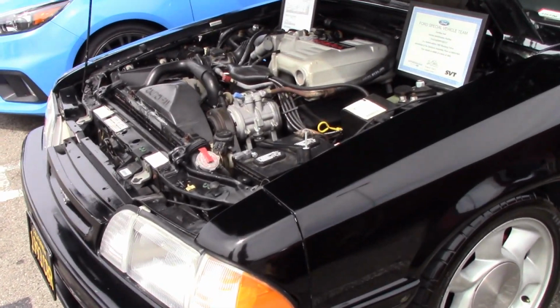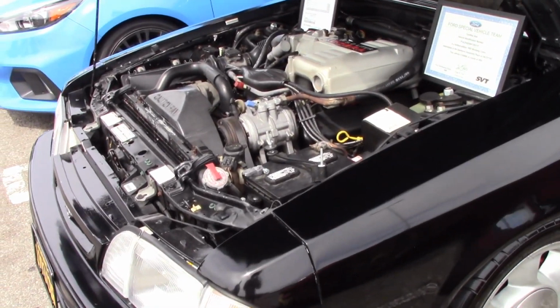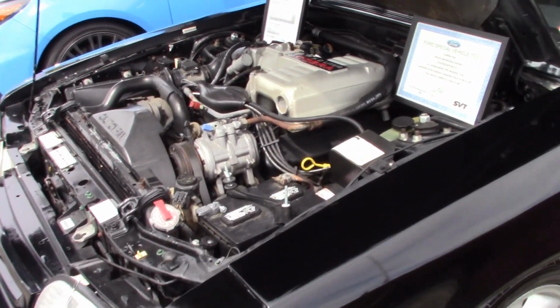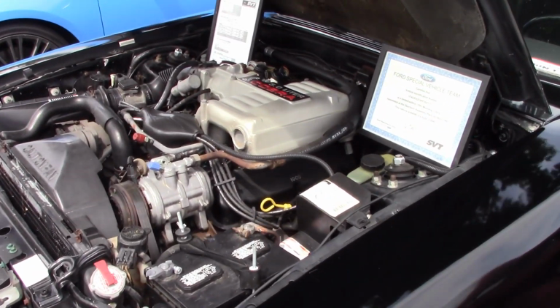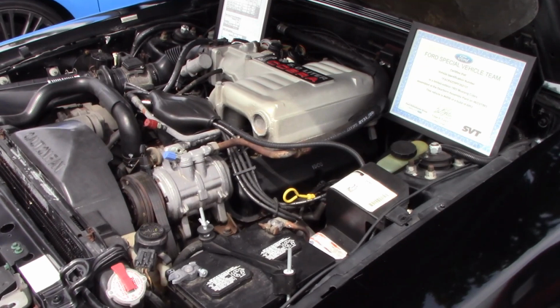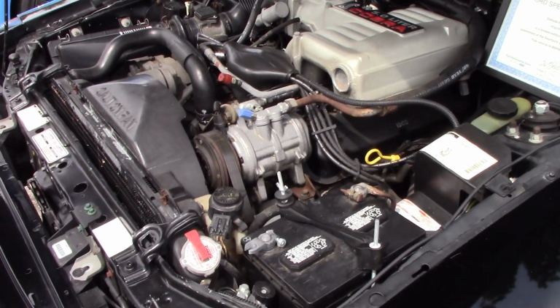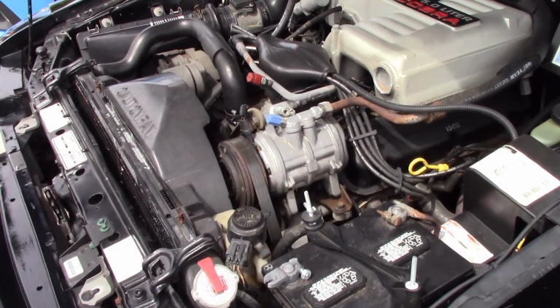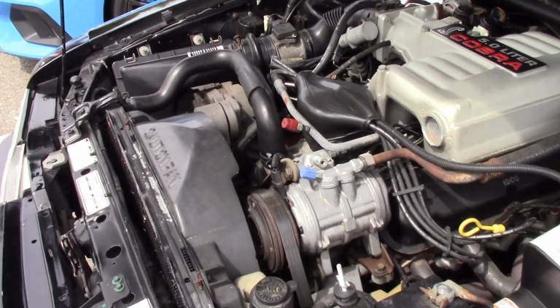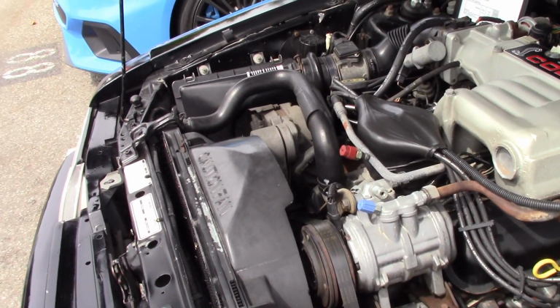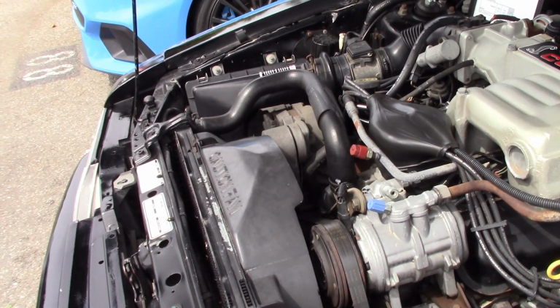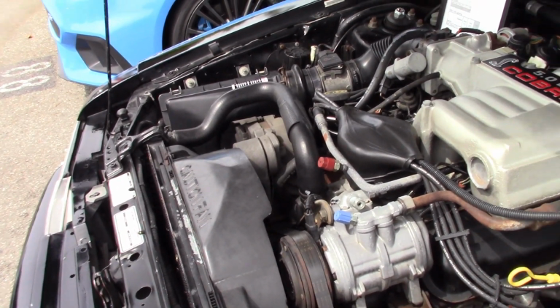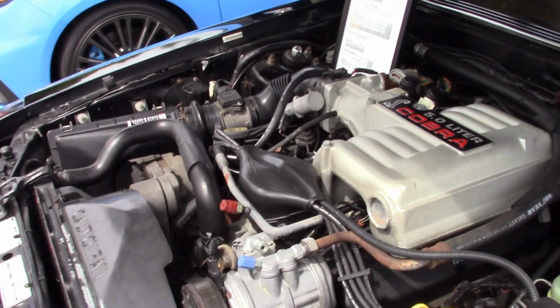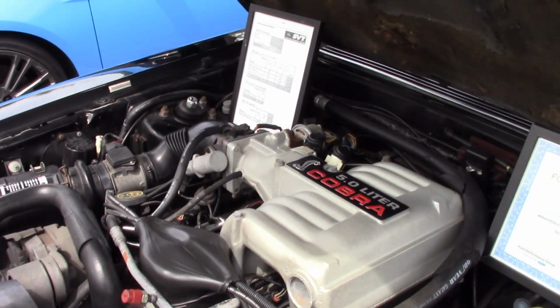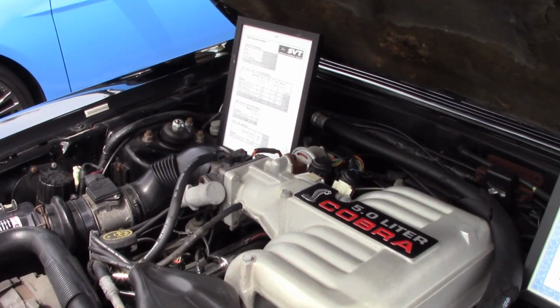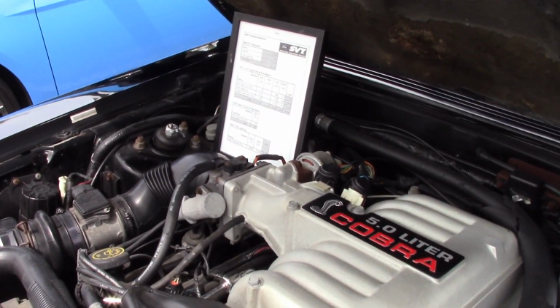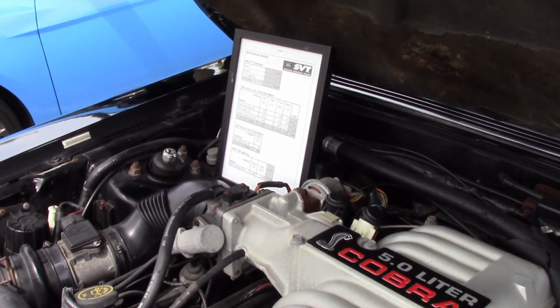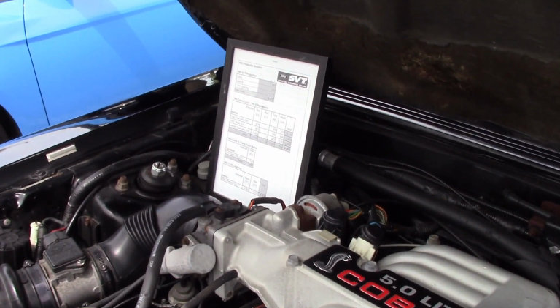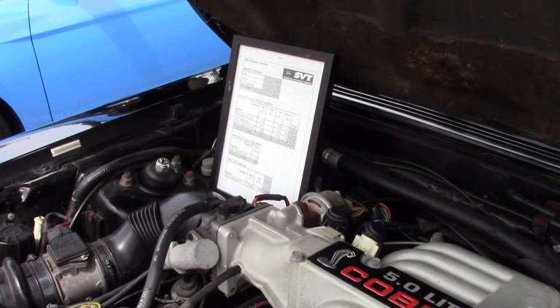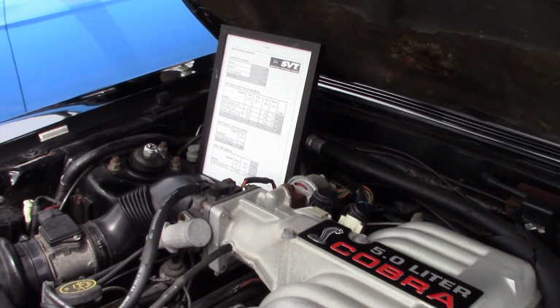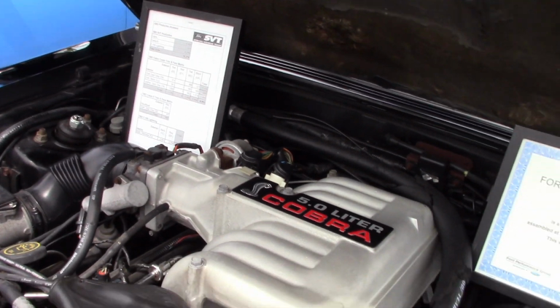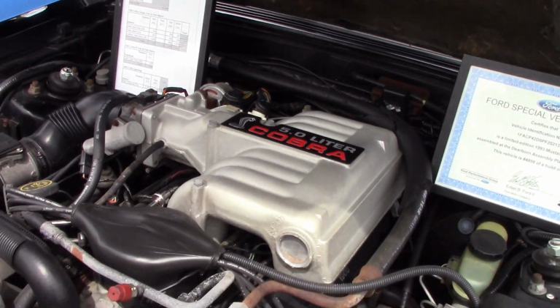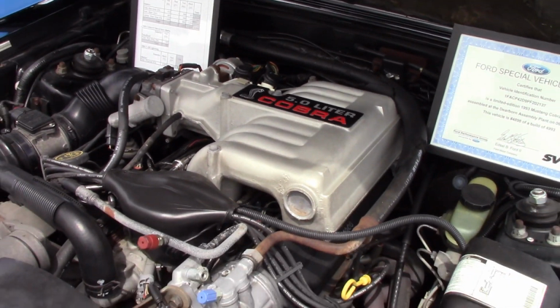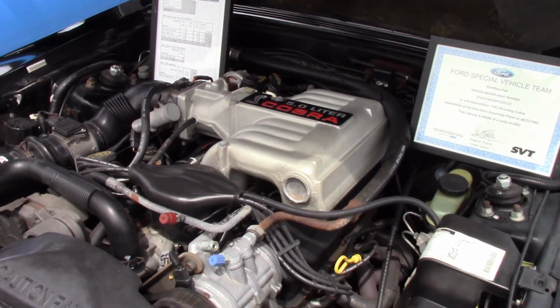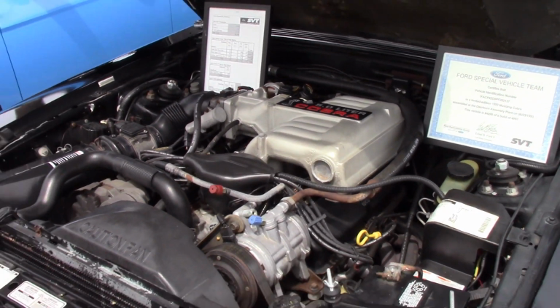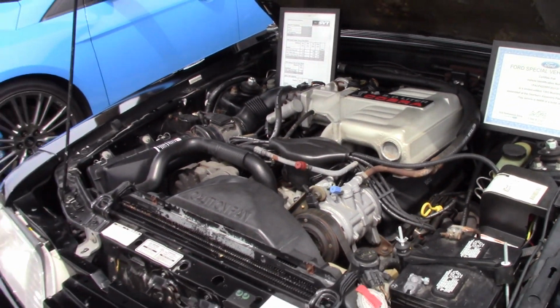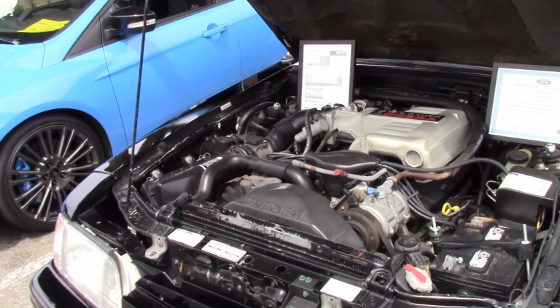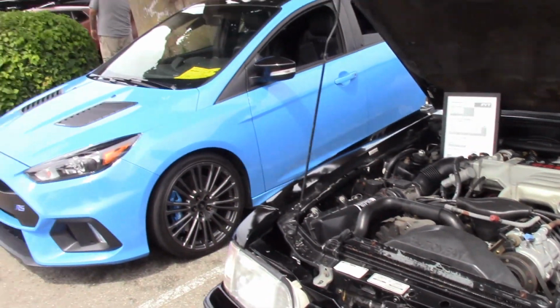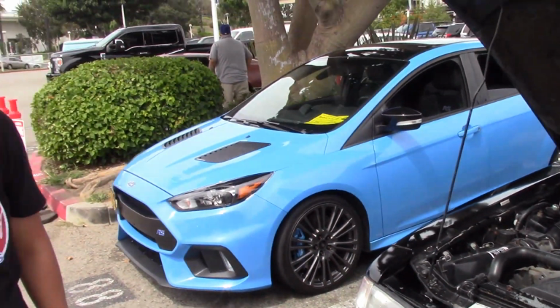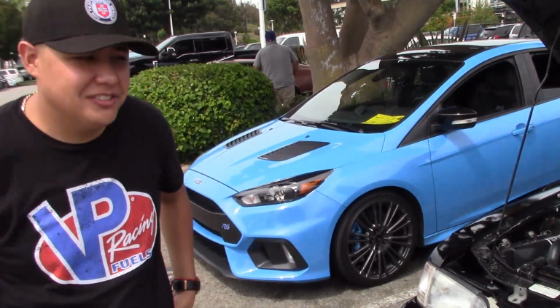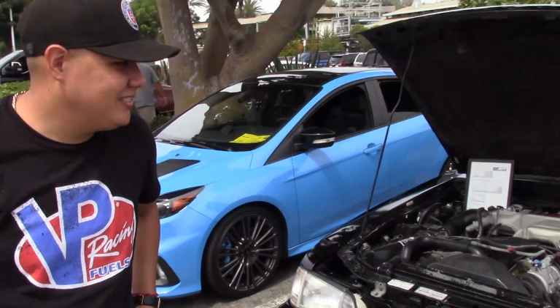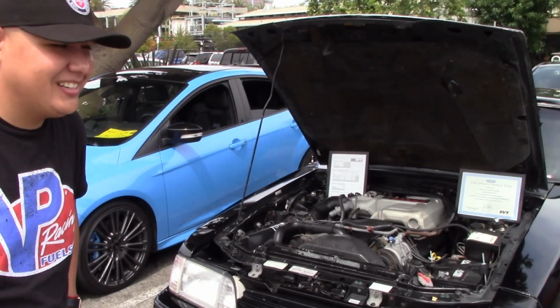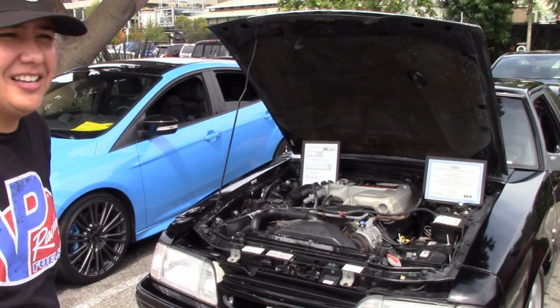In my opinion, I like the black the best. He says he wants to get a teal one because they're the rarest. This one's pretty much box stock except for headers and exhaust — that's it.